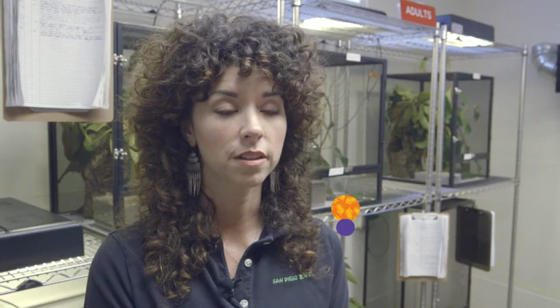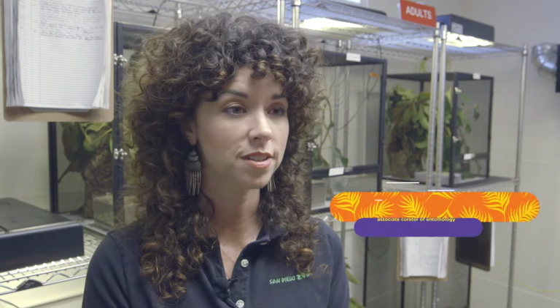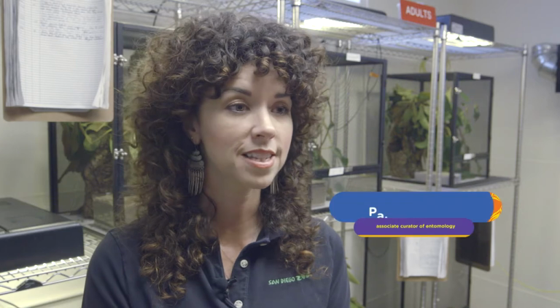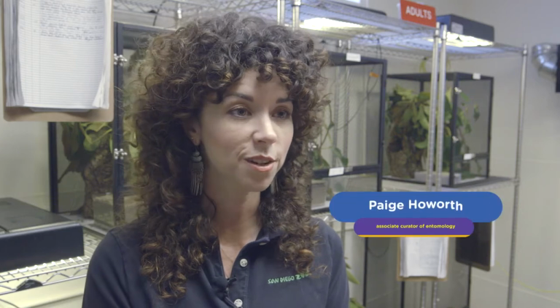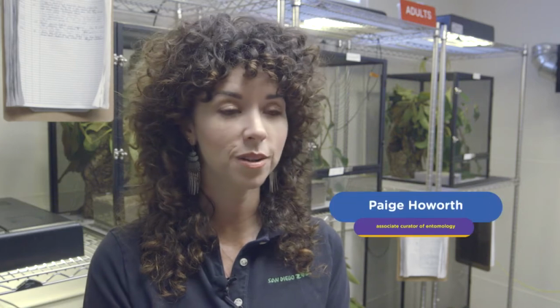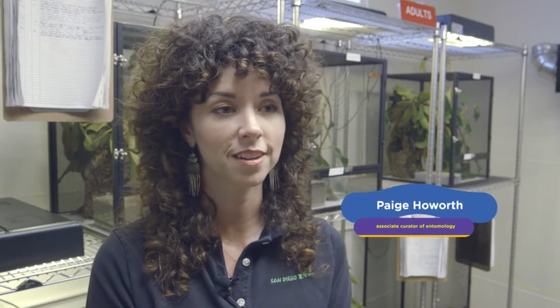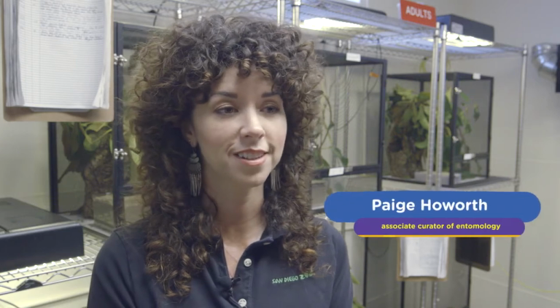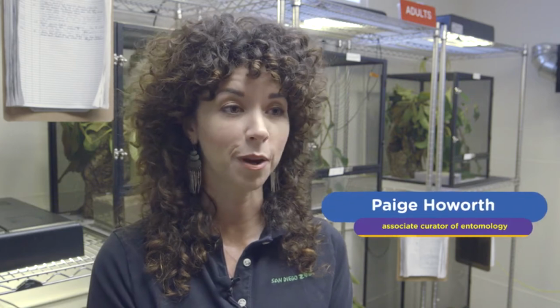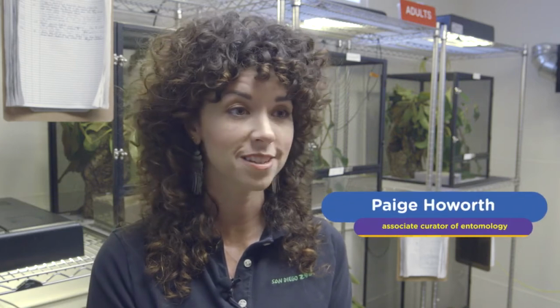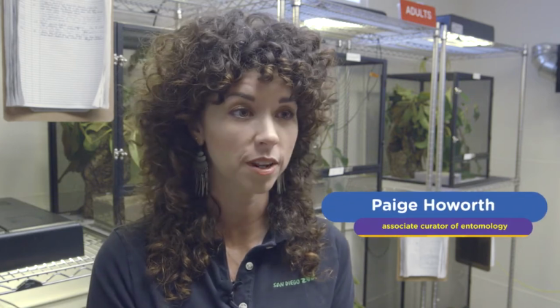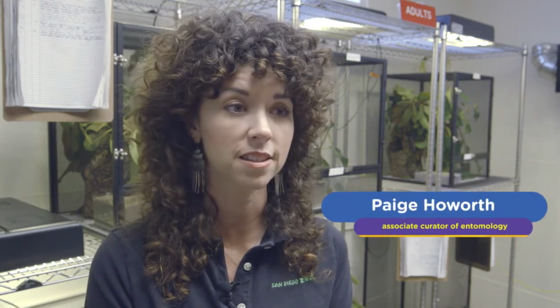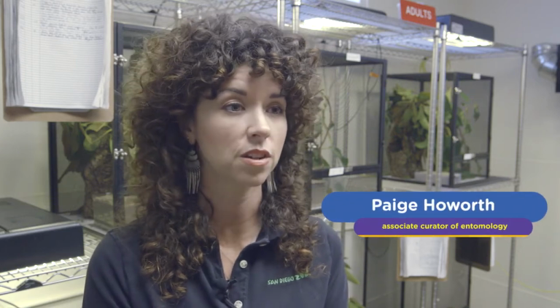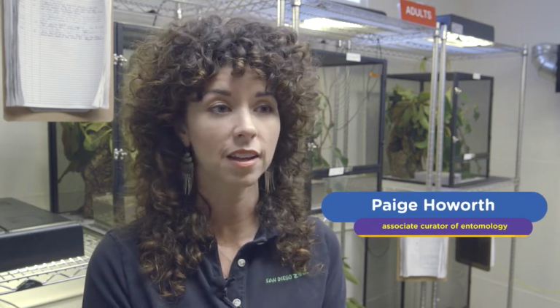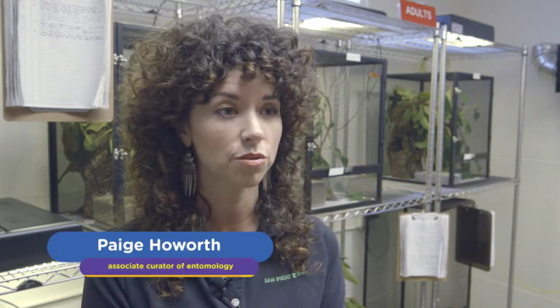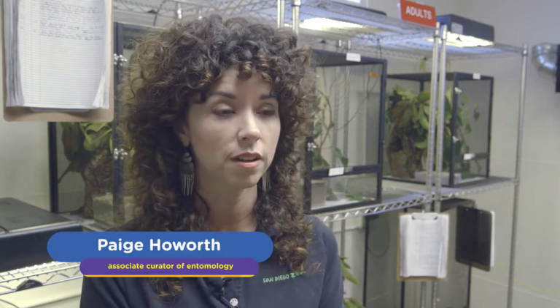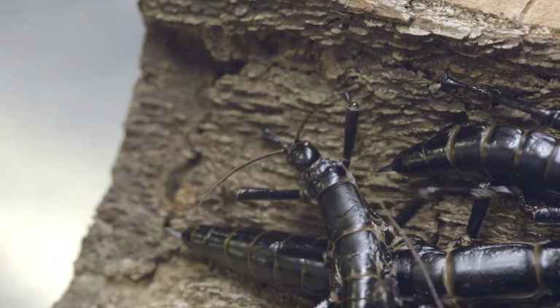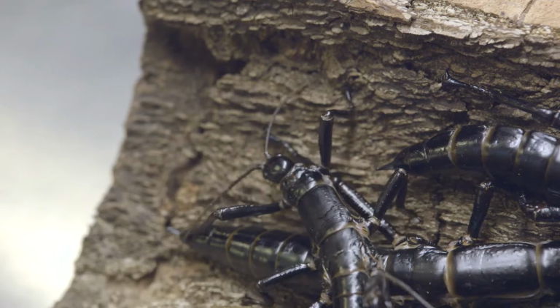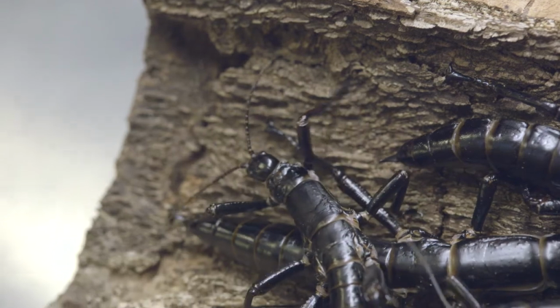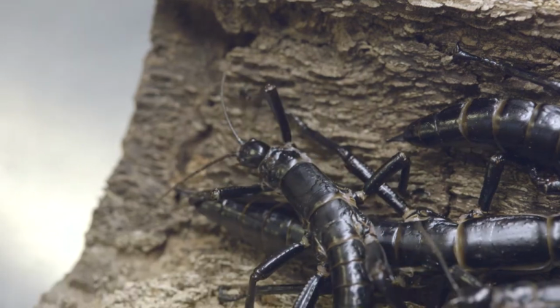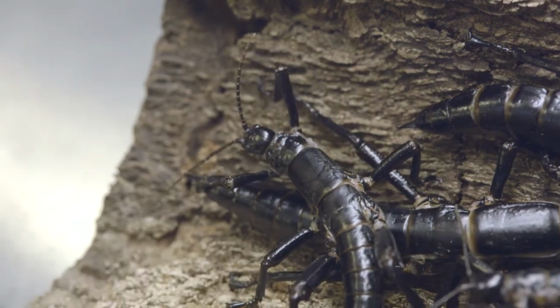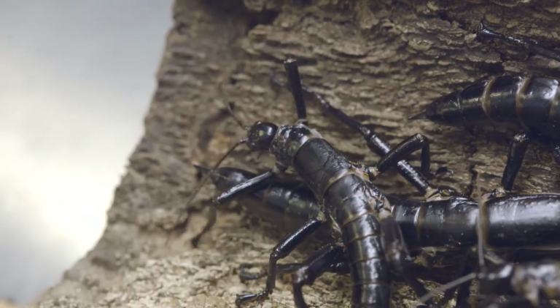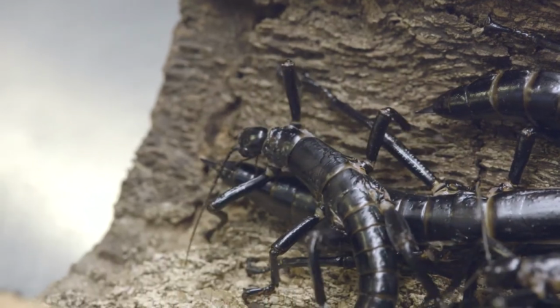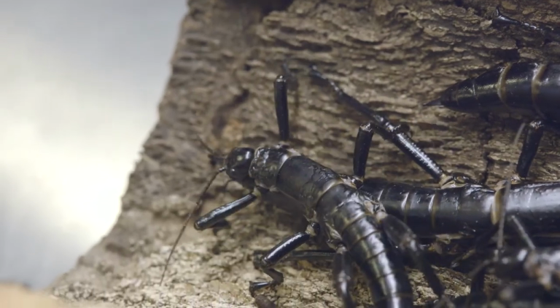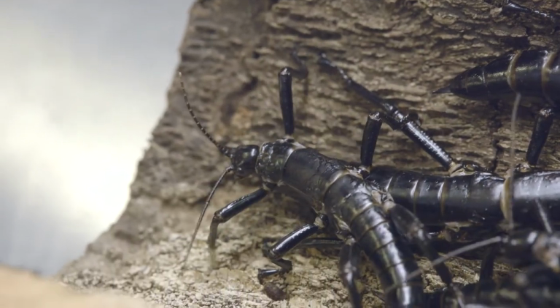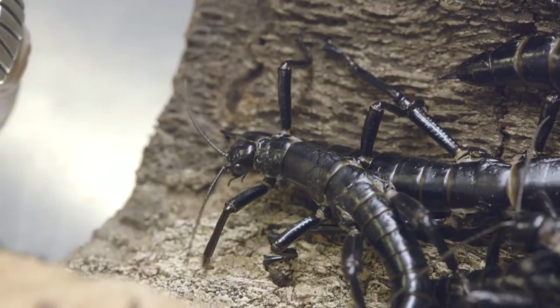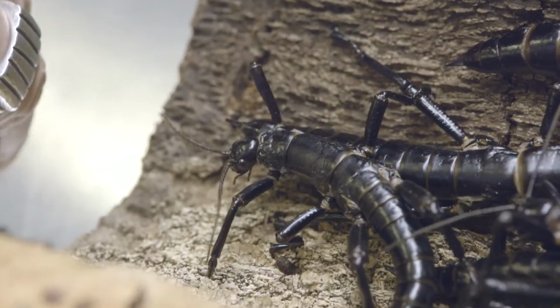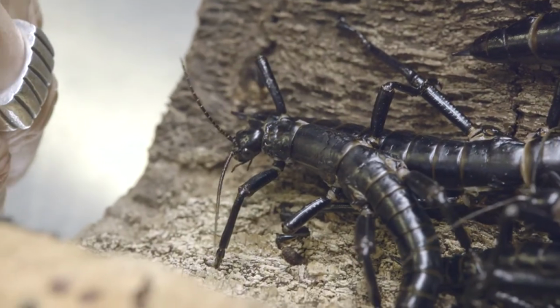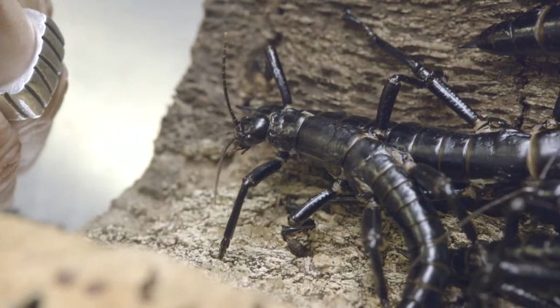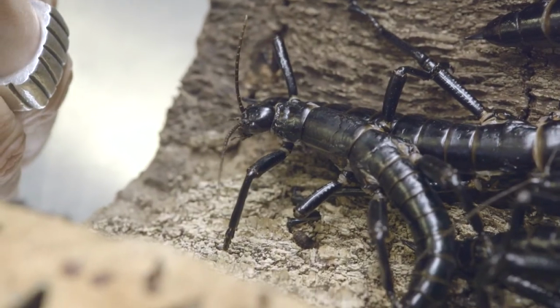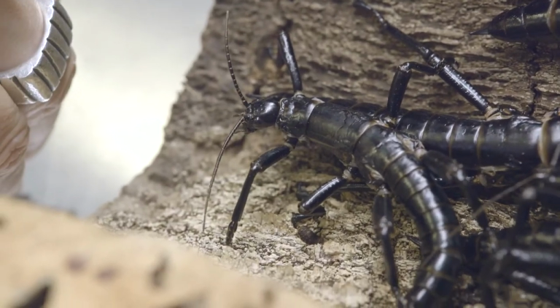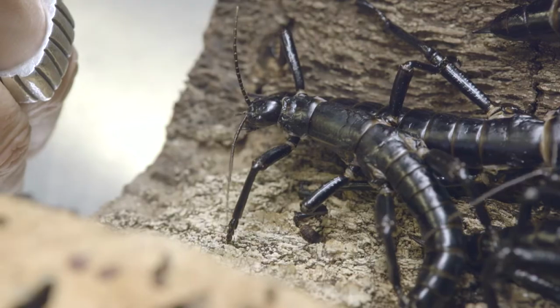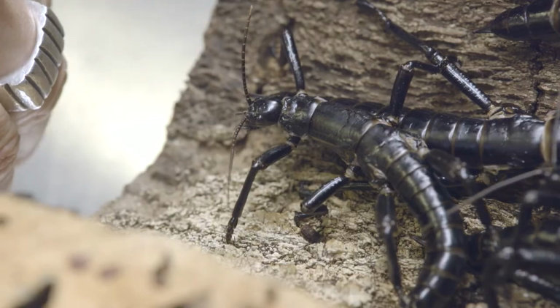As far as insects go, it's a very big celebrity. It has such an unlikely story. It's been through a century of struggle to survive, clinging to a volcanic rock in the middle of the ocean.